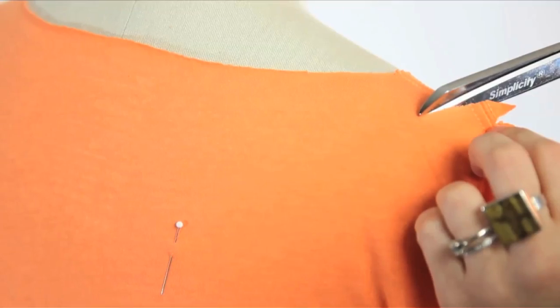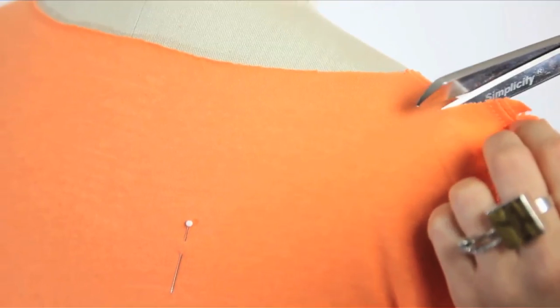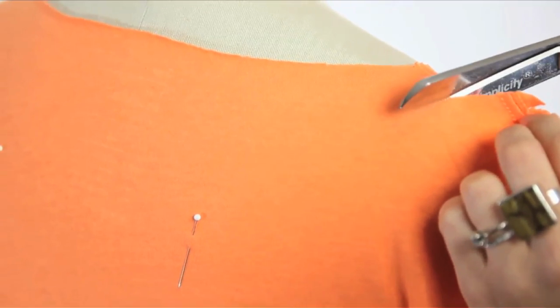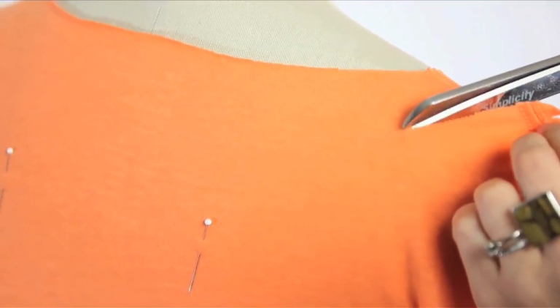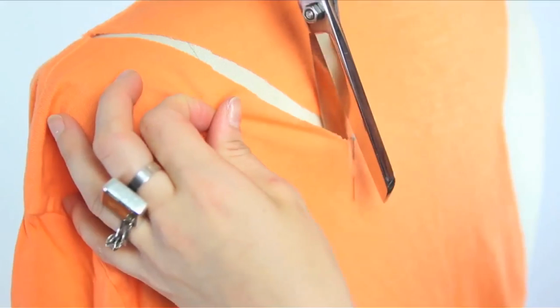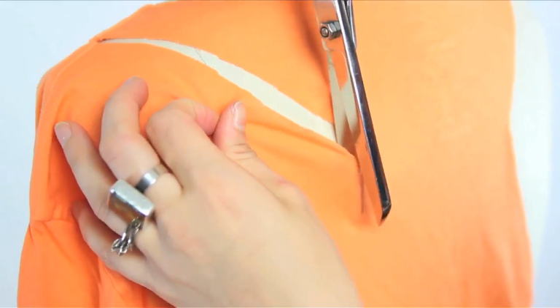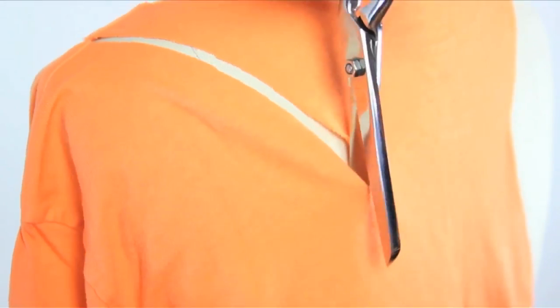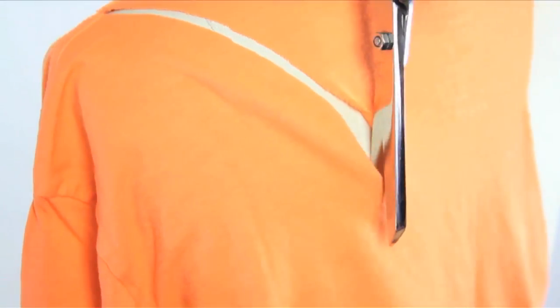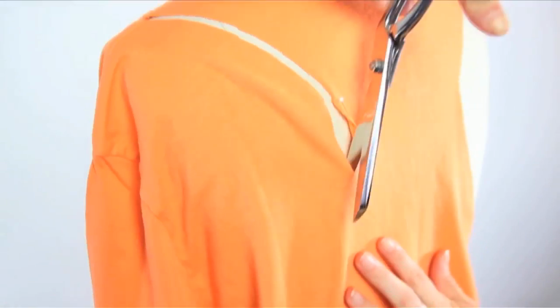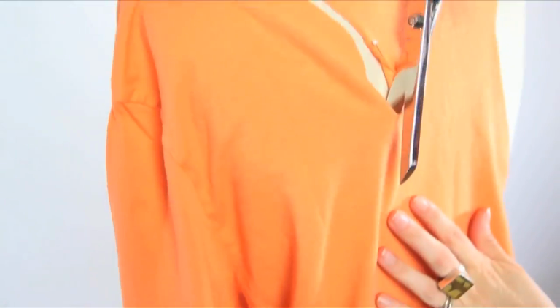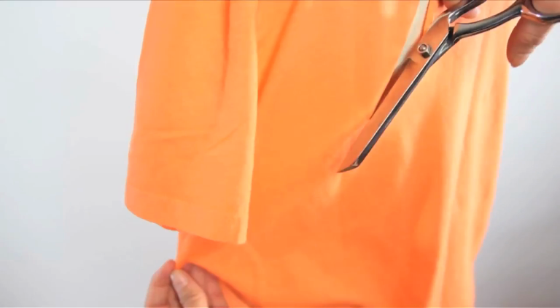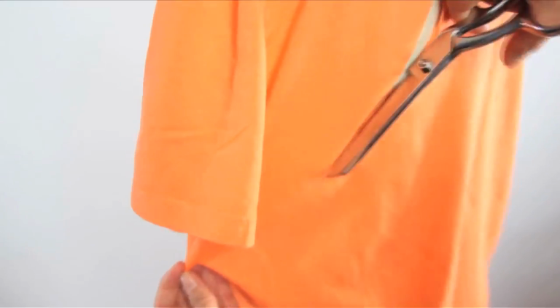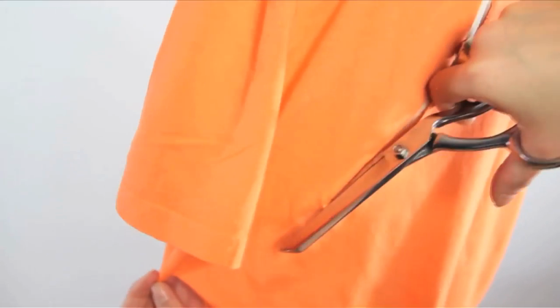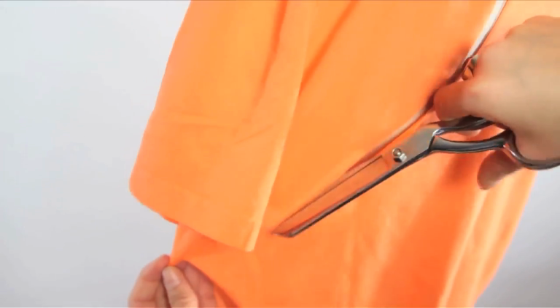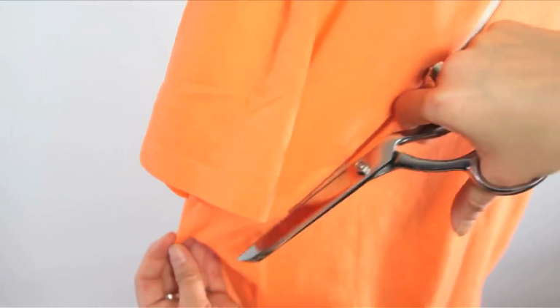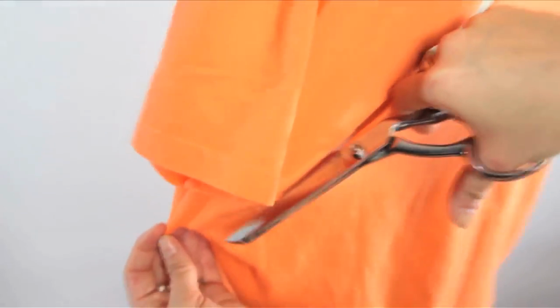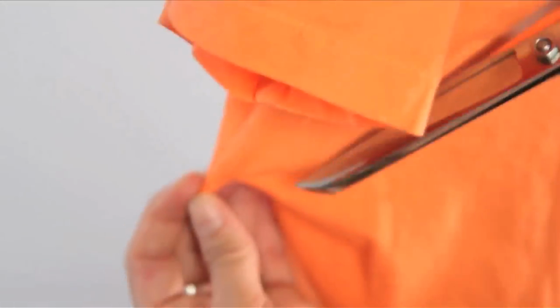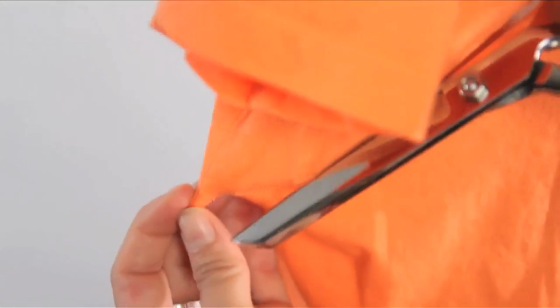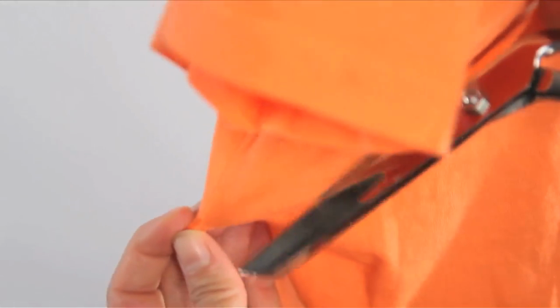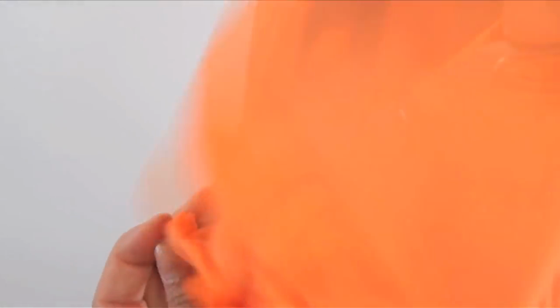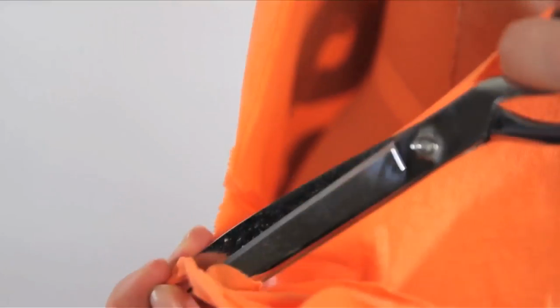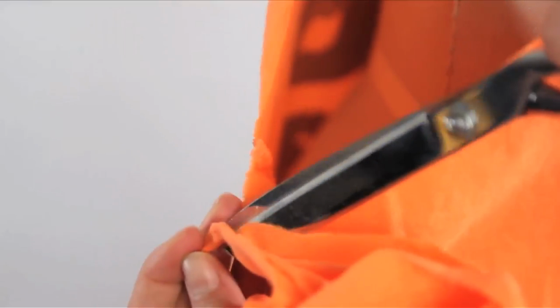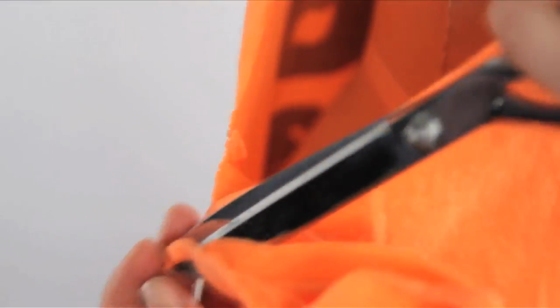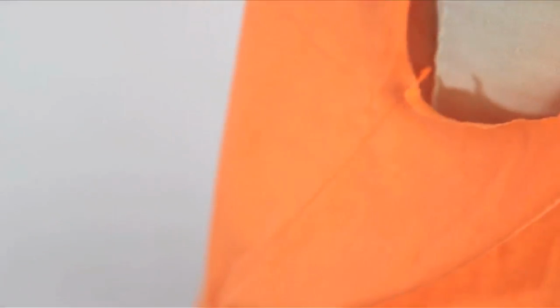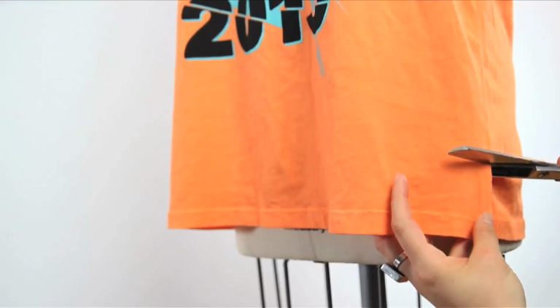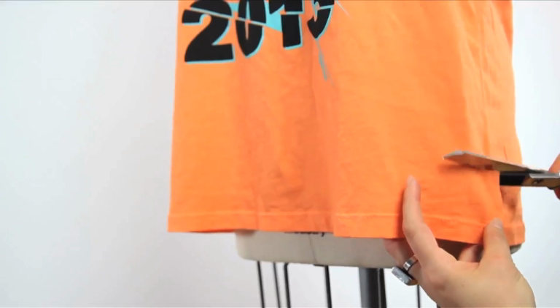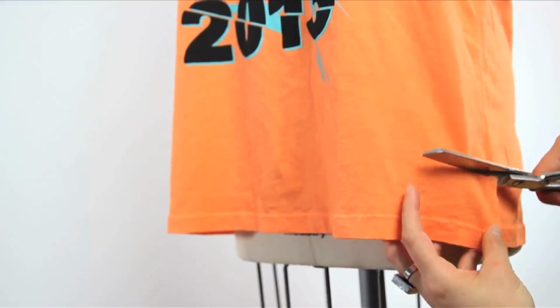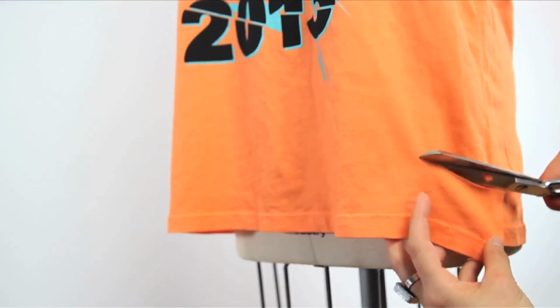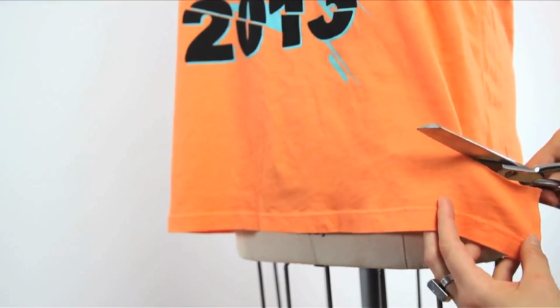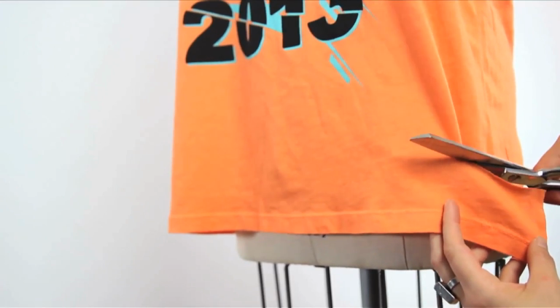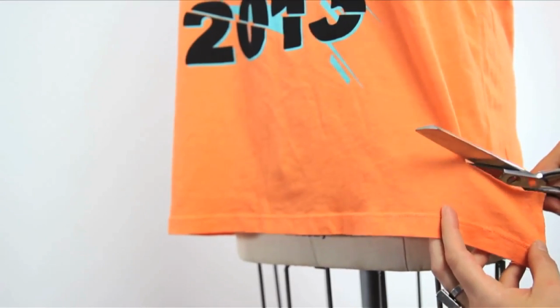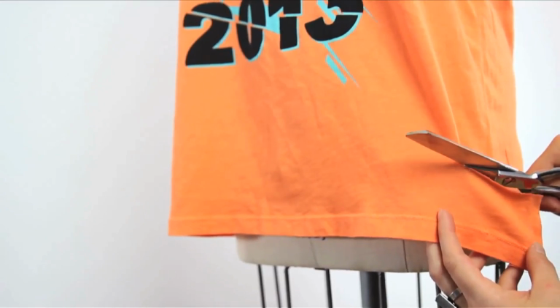Start cutting where you left off at the top seam, down the back like so, until you reach that first slit you cut. You can also cut the bottom off a bit if you're so inclined.